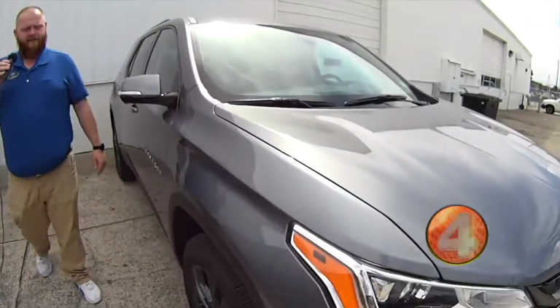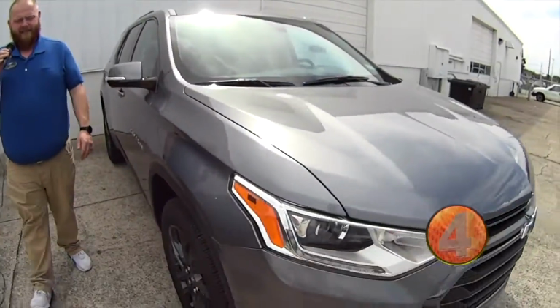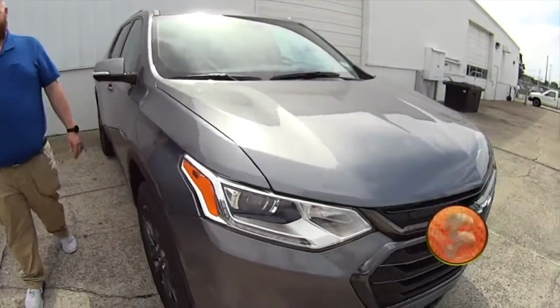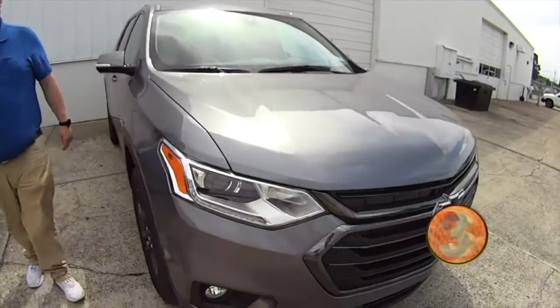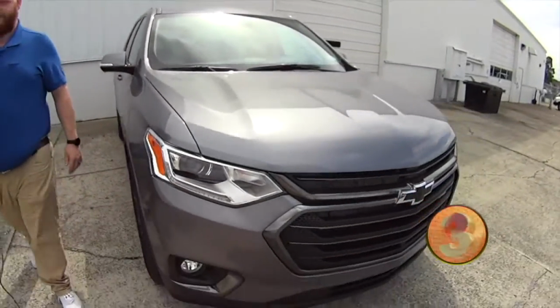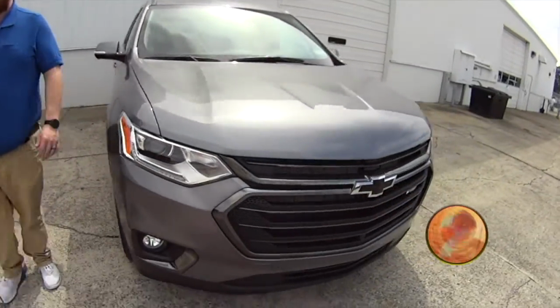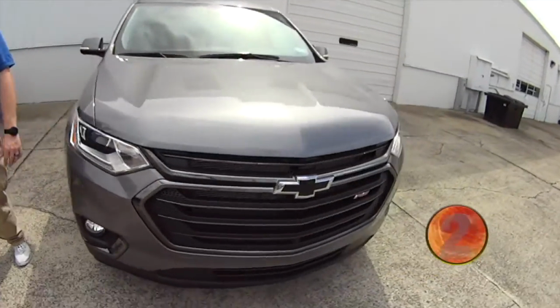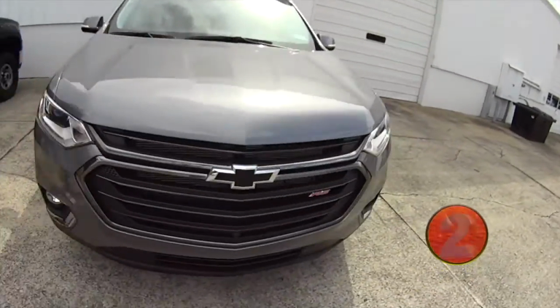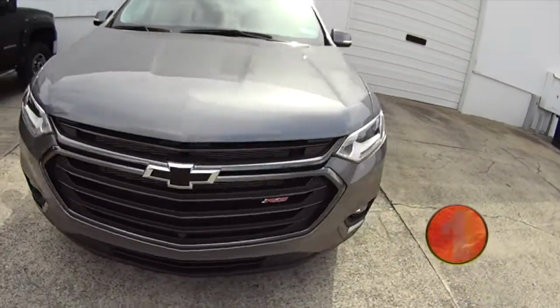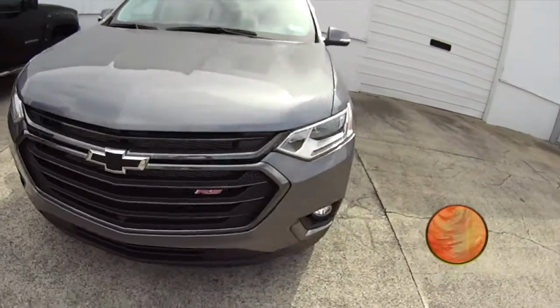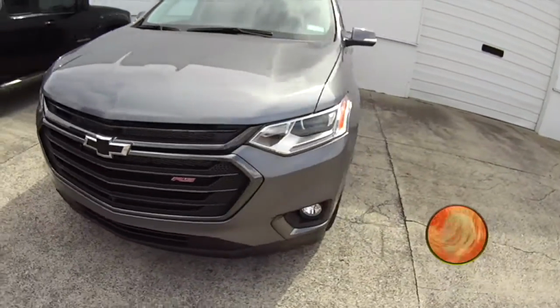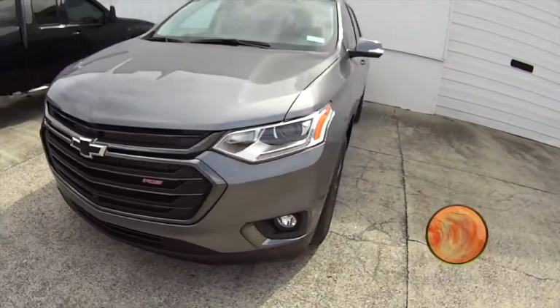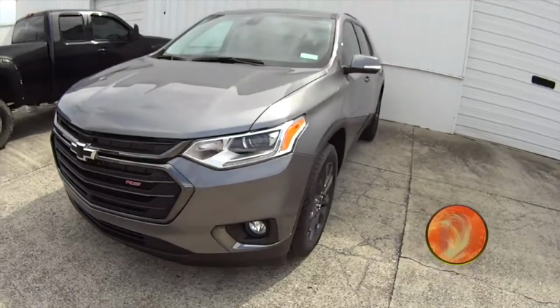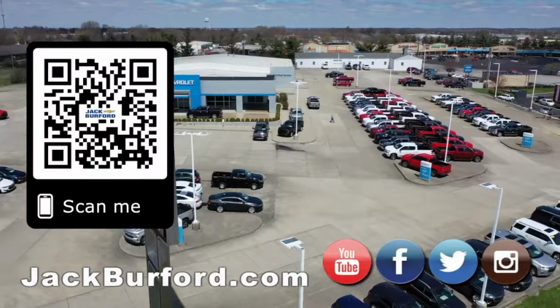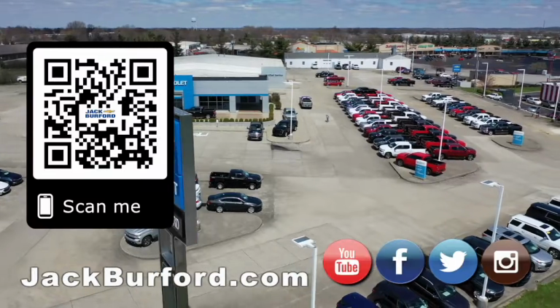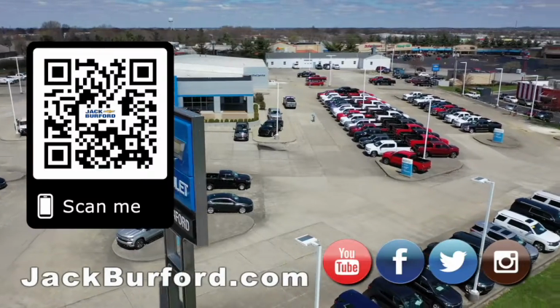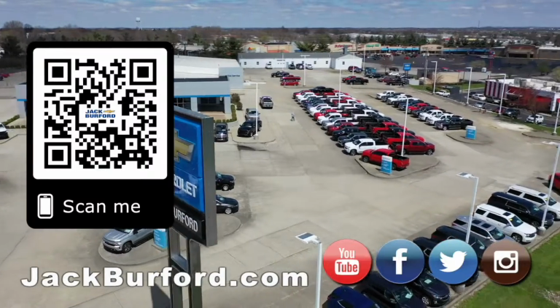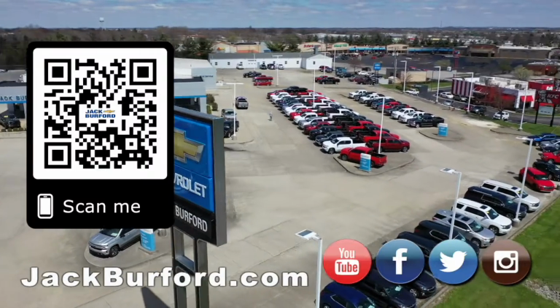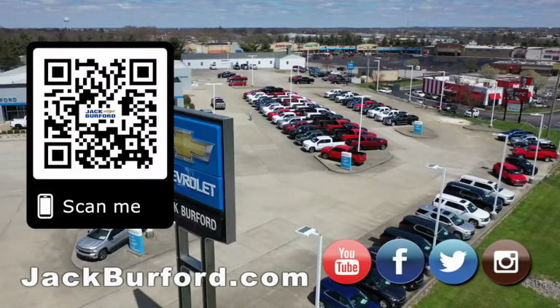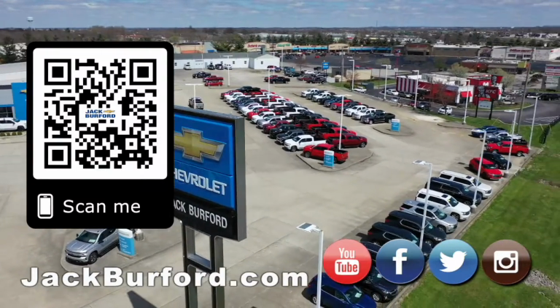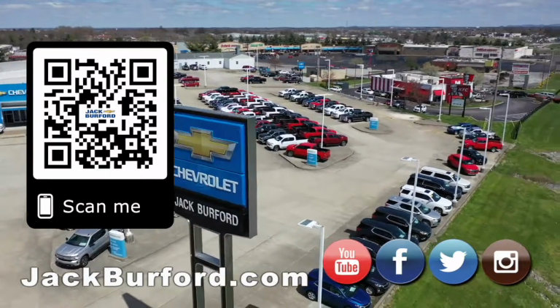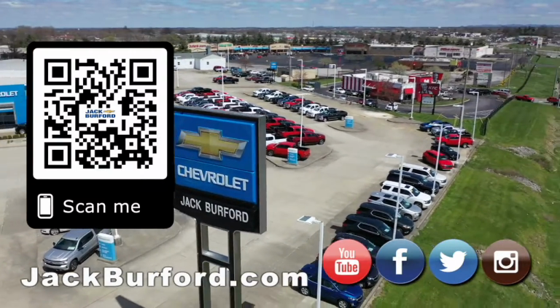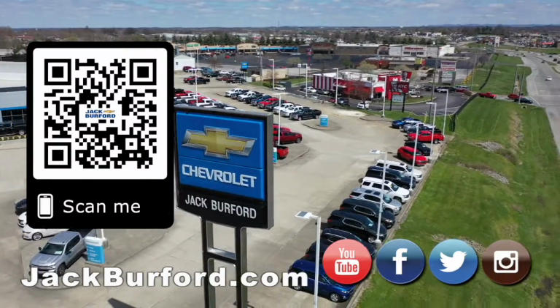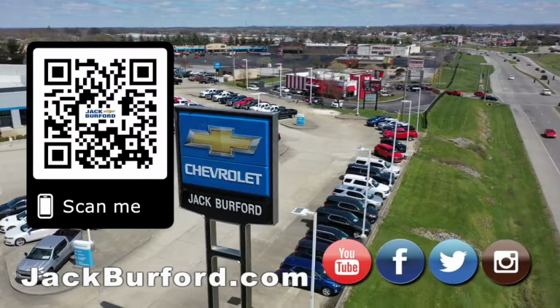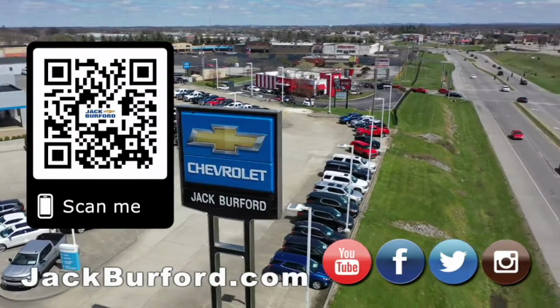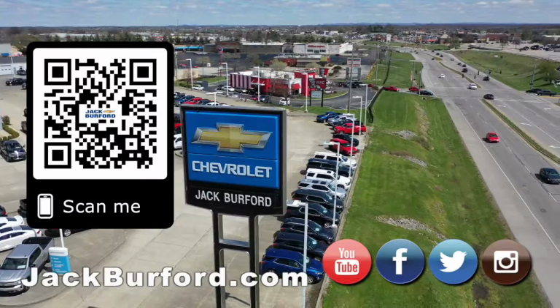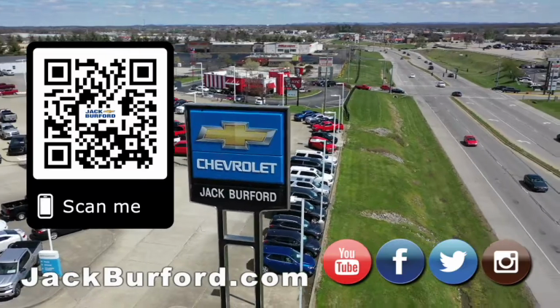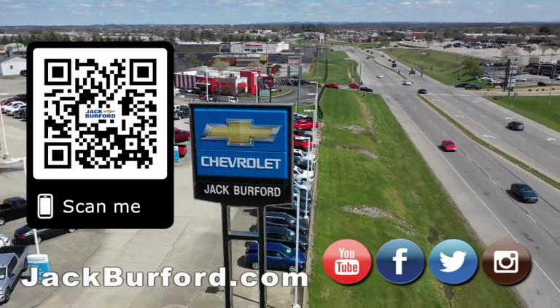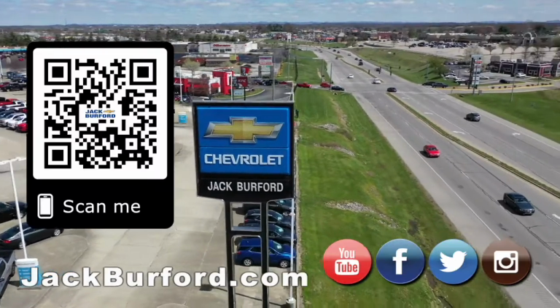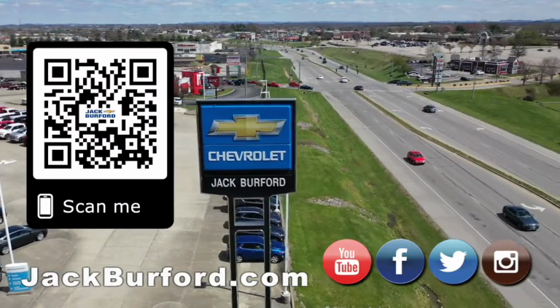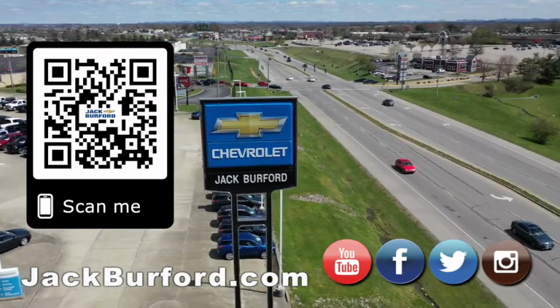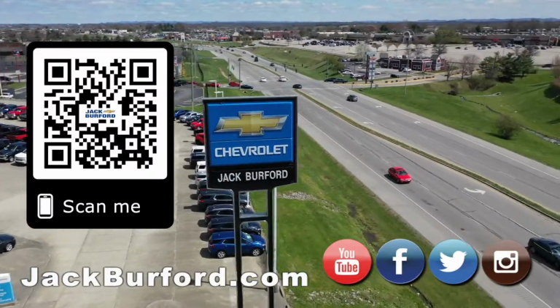Go ahead and check it out at jackburford.com. We'll see you all next time. Why would you buy a vehicle anywhere else? Make sure to visit us at jackburford.com and subscribe to our YouTube channel.